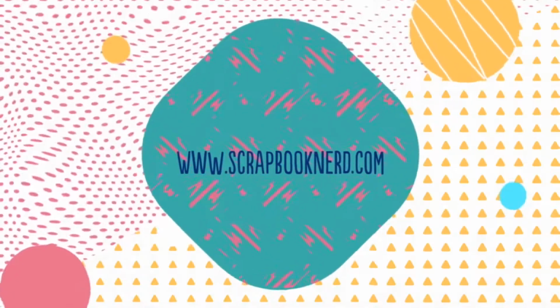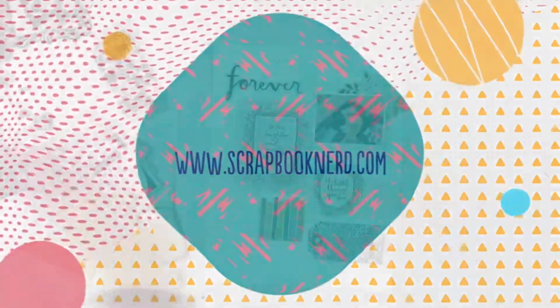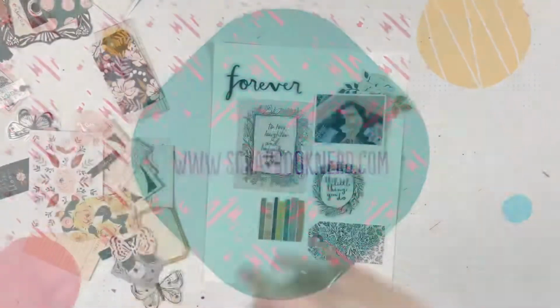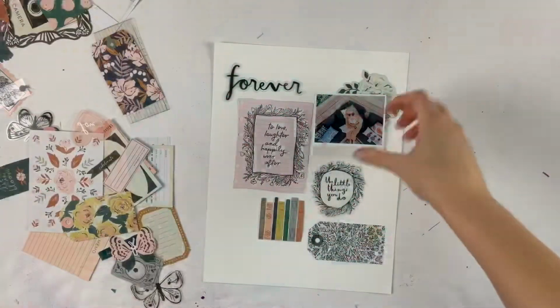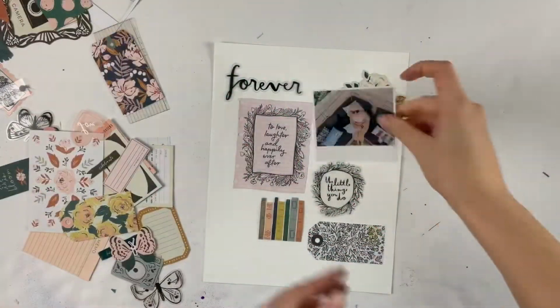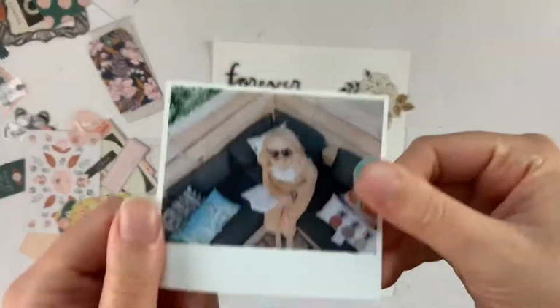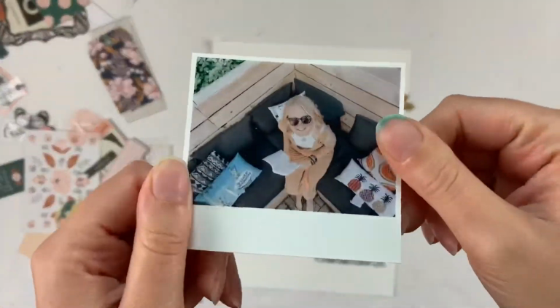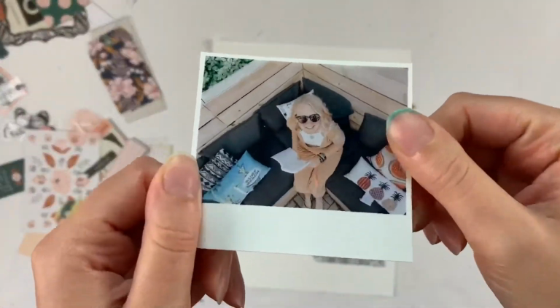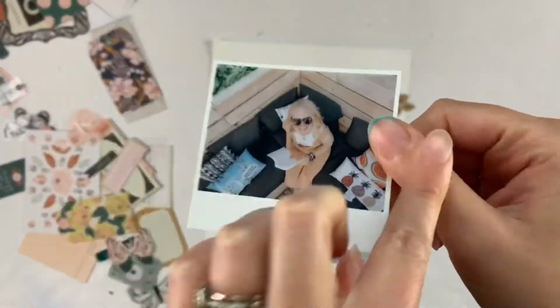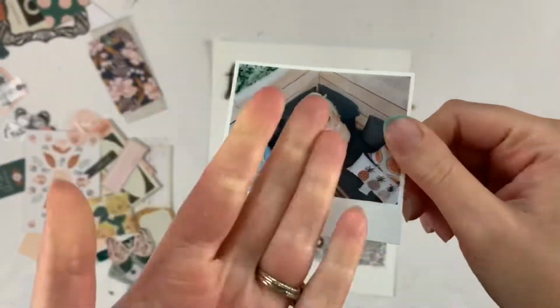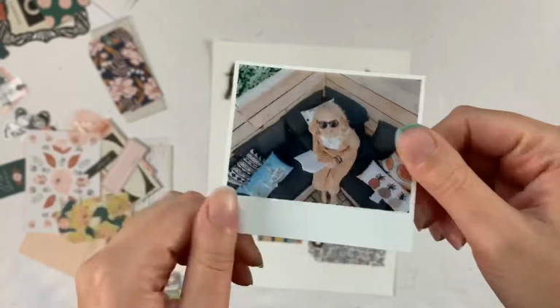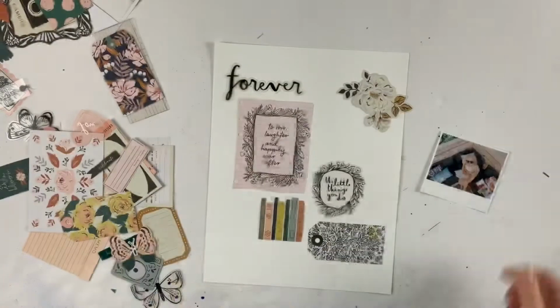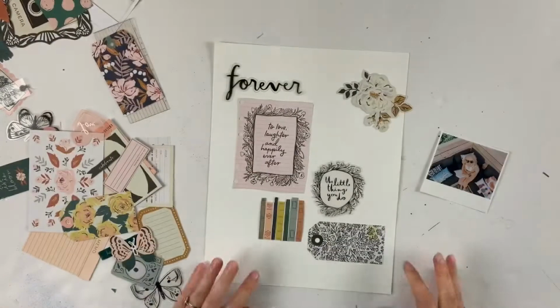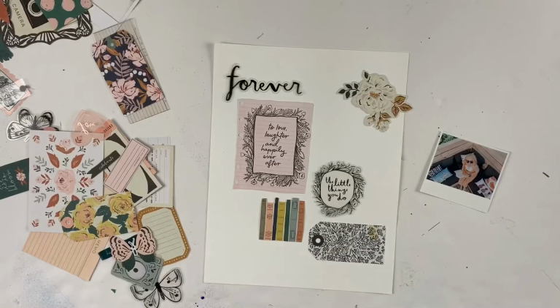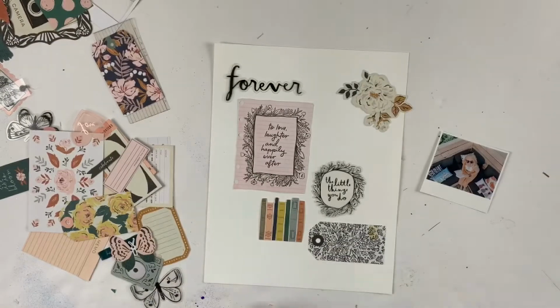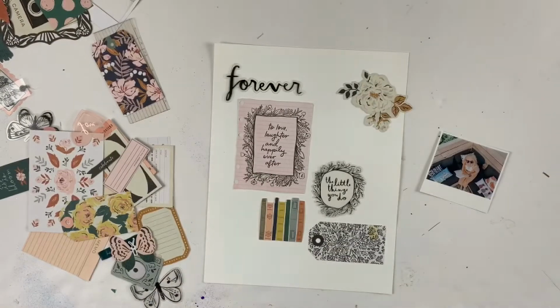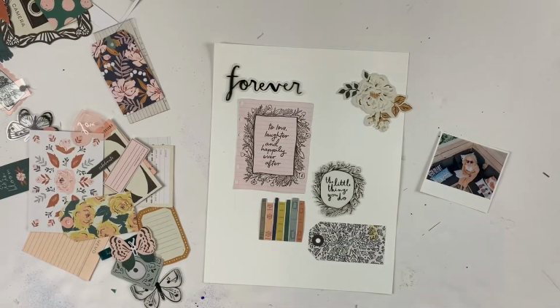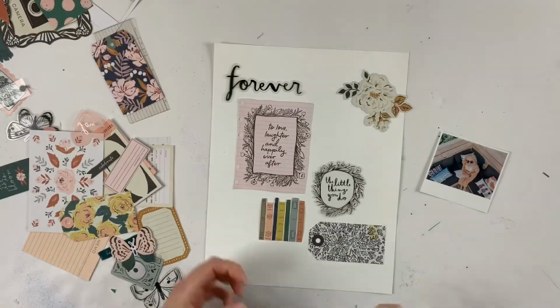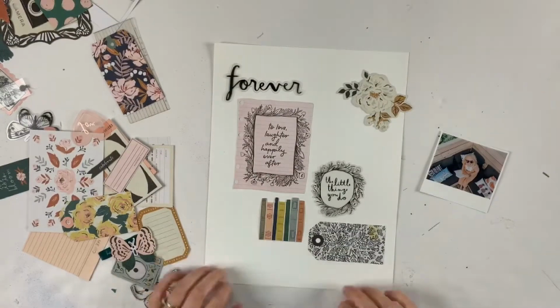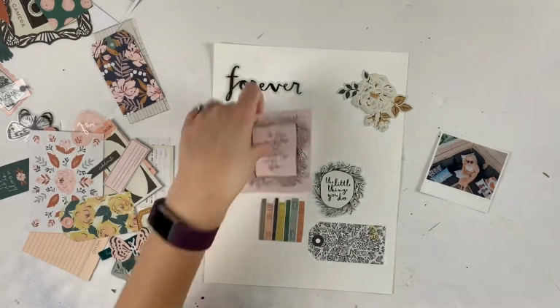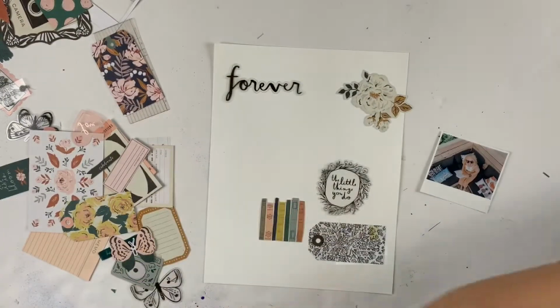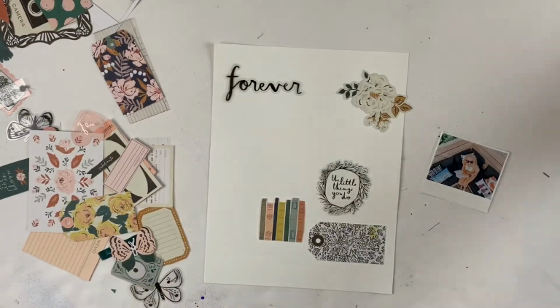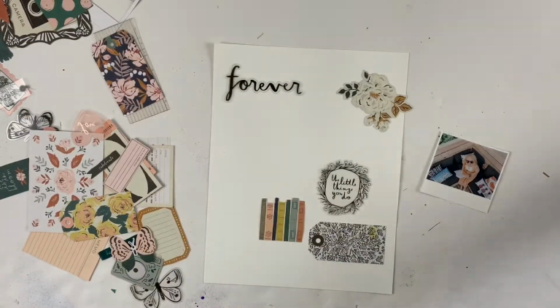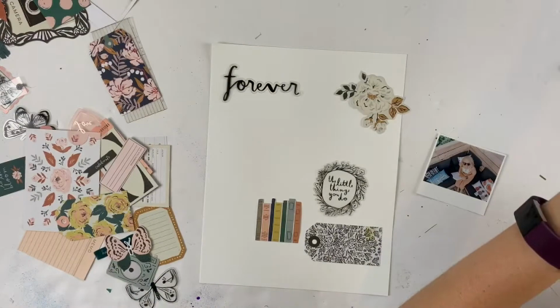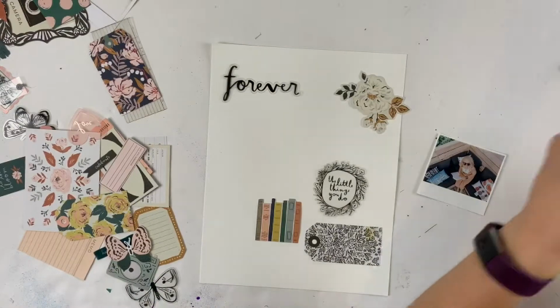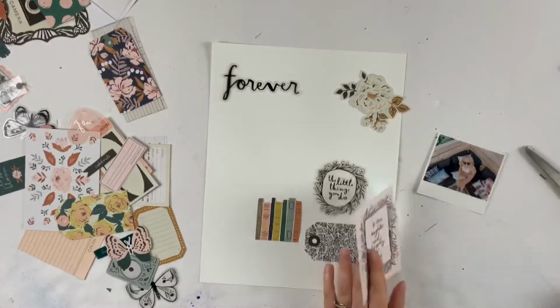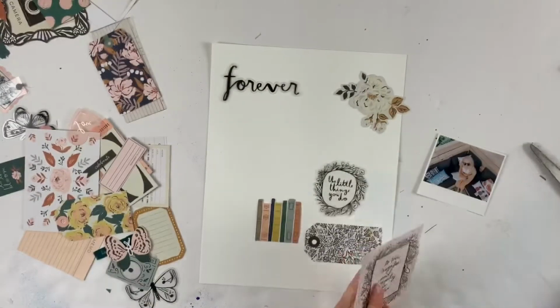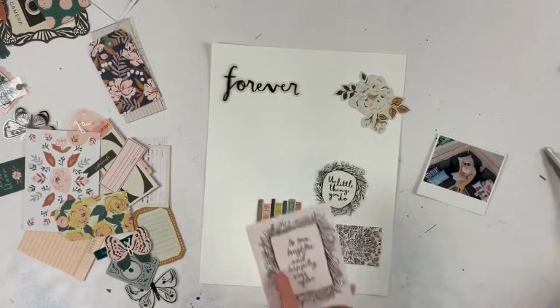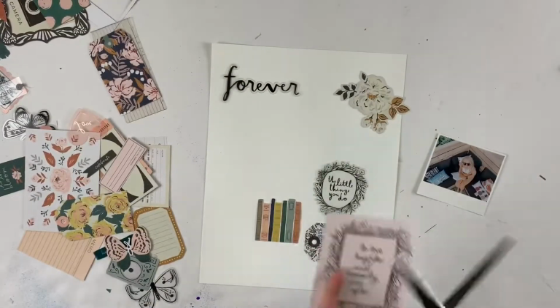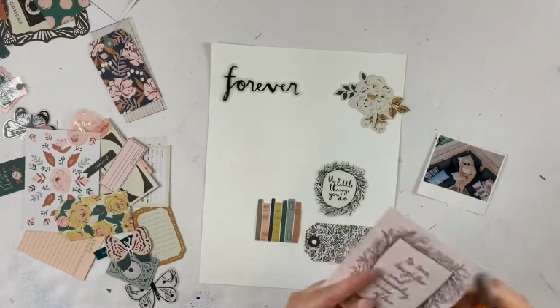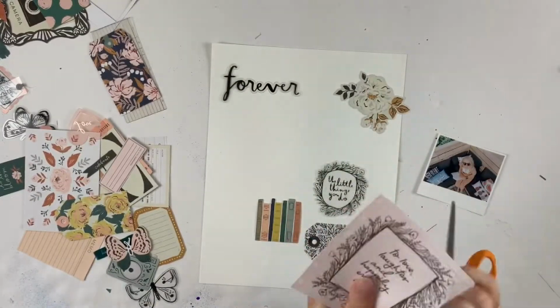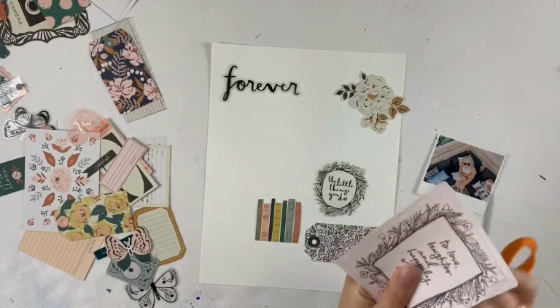Hello friends, it is Rachel here and I am here for Scrapbook Nerd — and yes I have blue paint on my fingernail. That's the picture I'm using today, it's from last summer, and I am going to do a grid style layout.